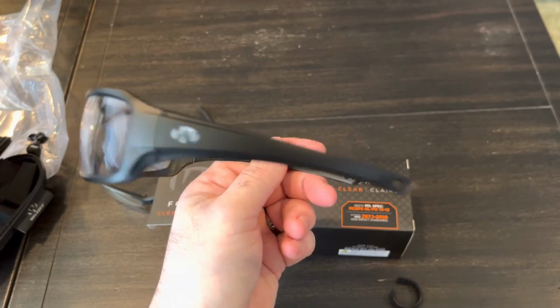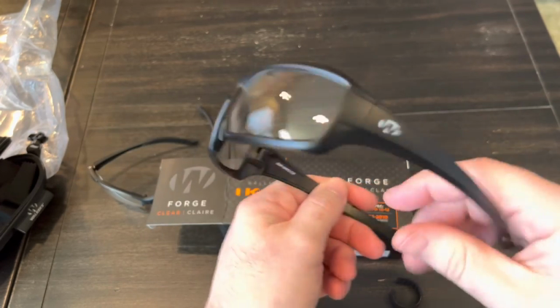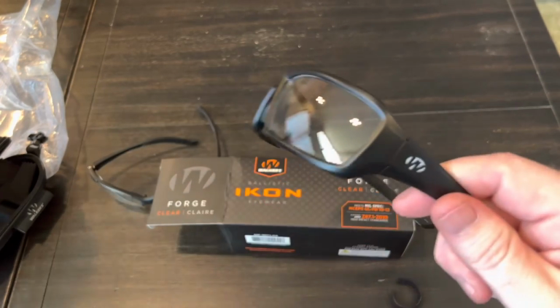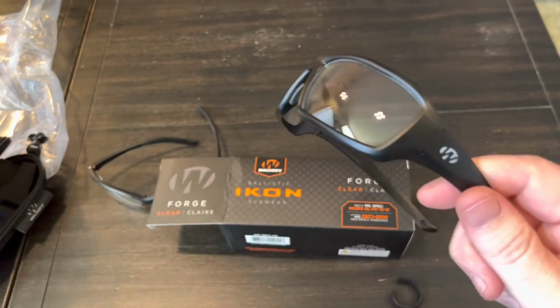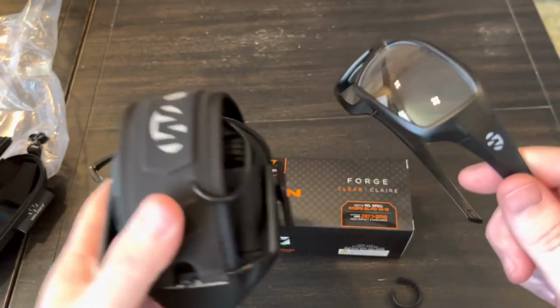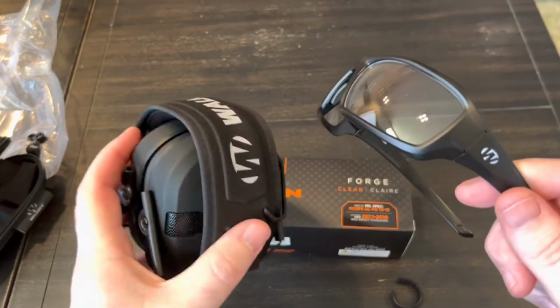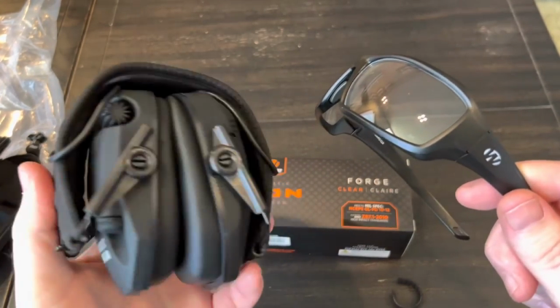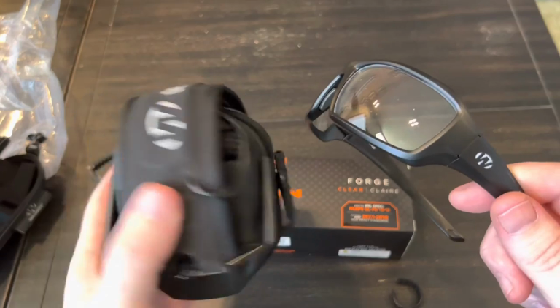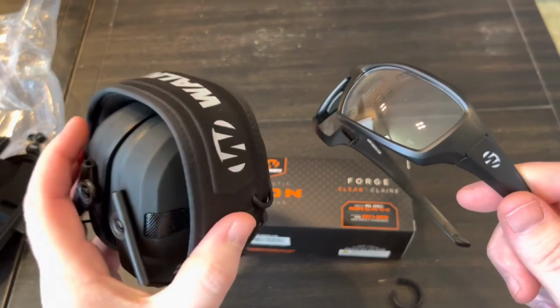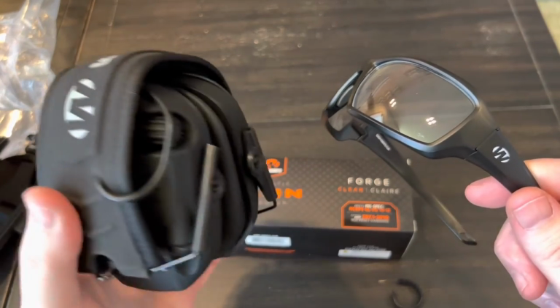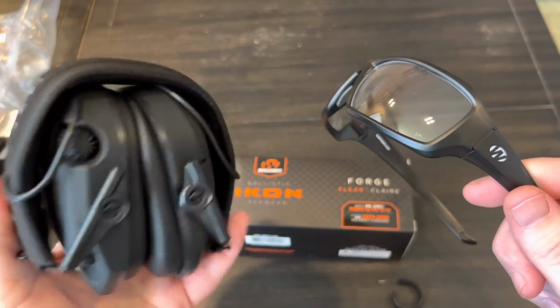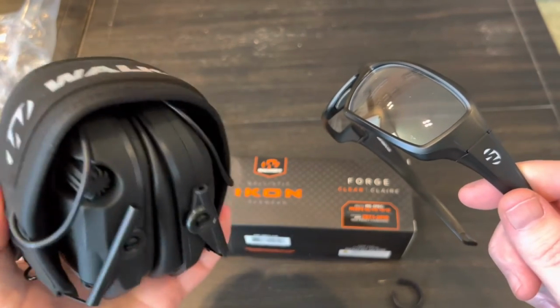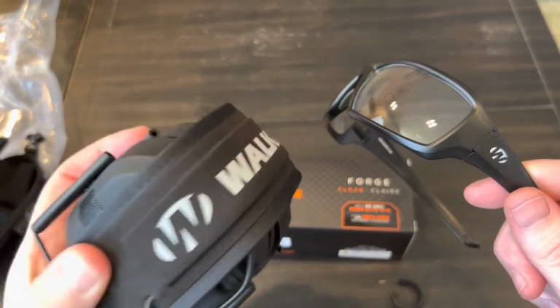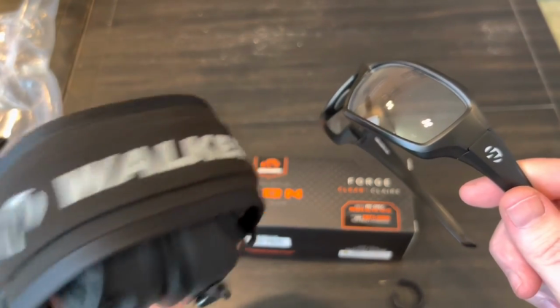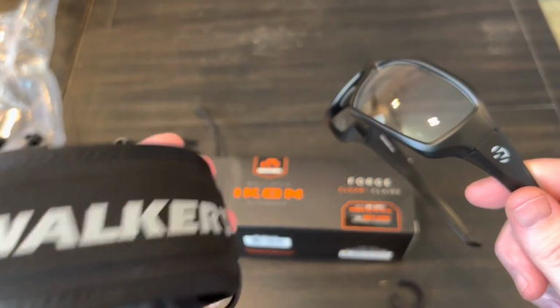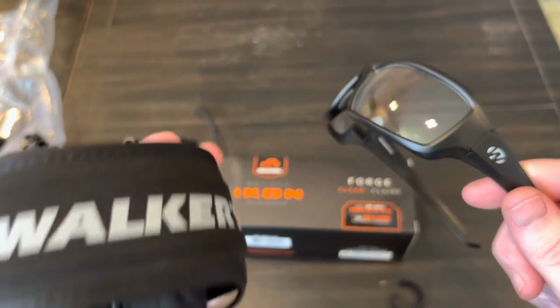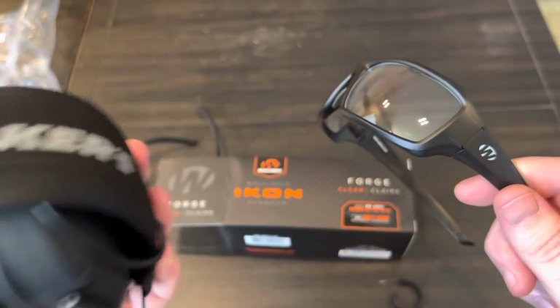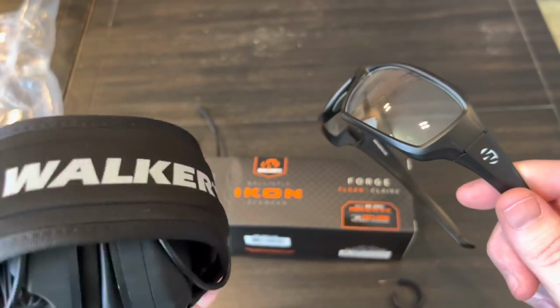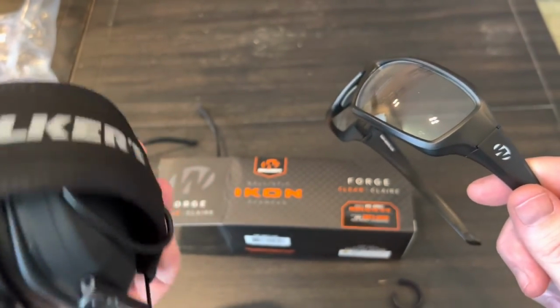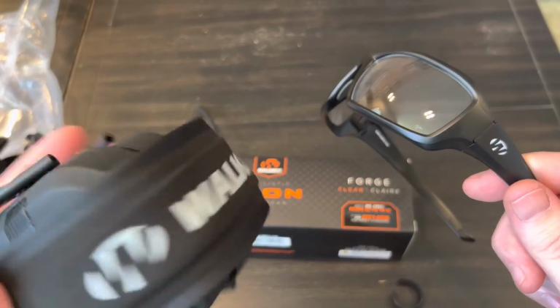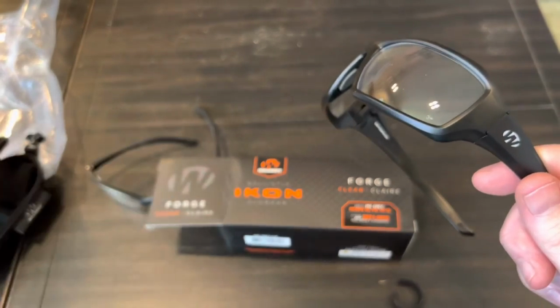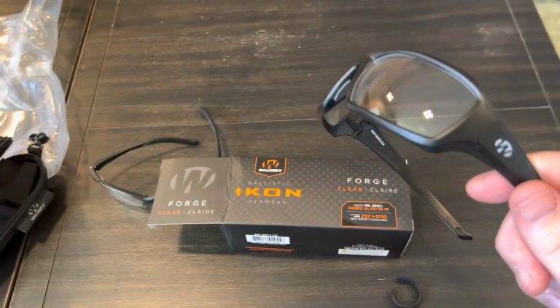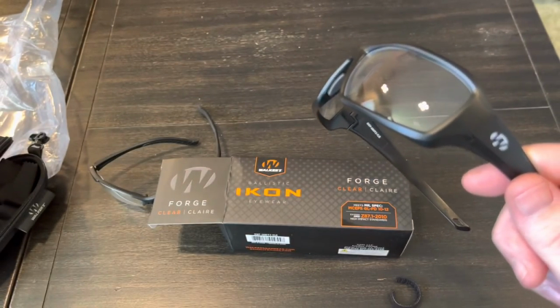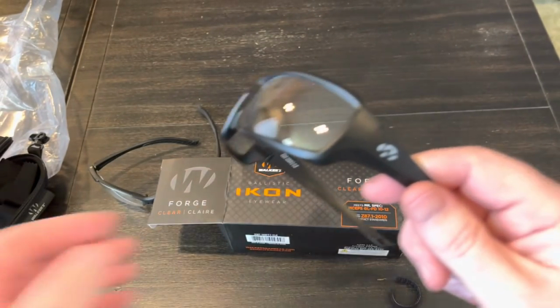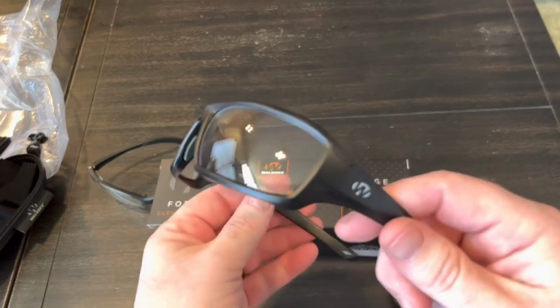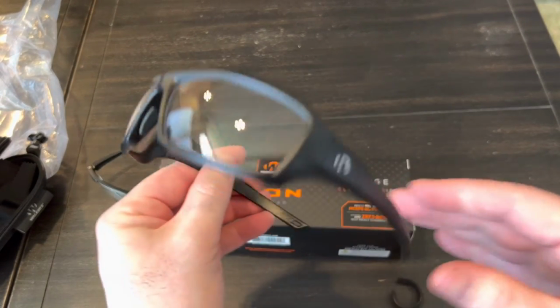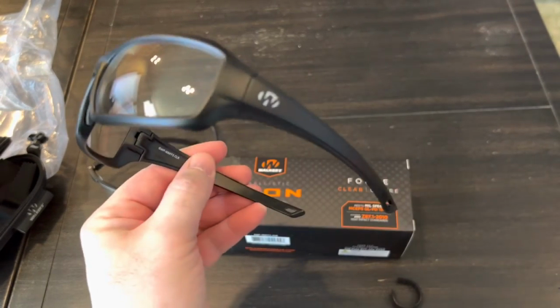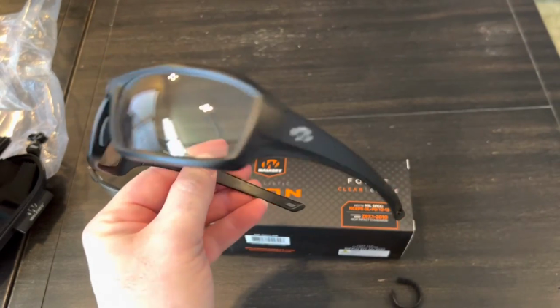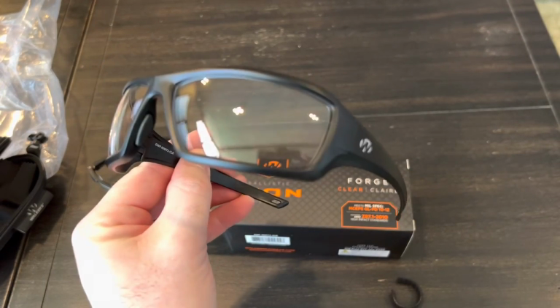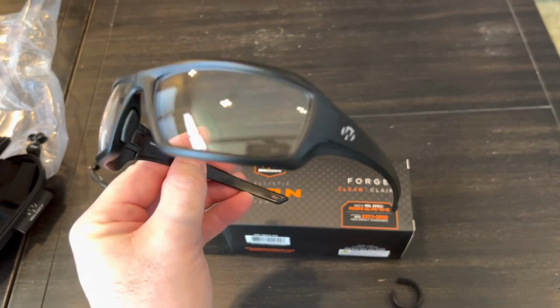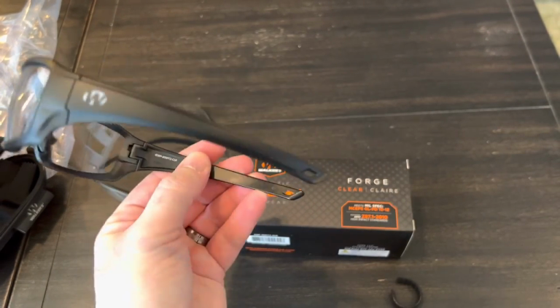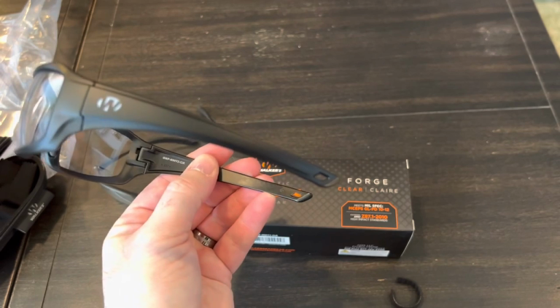I've had these earmuffs for a long time and they've been really, really good, so I highly recommend them. I can definitely say that those are good quality stuff. But all right, that's it on this one. Thanks for watching, I appreciate it.